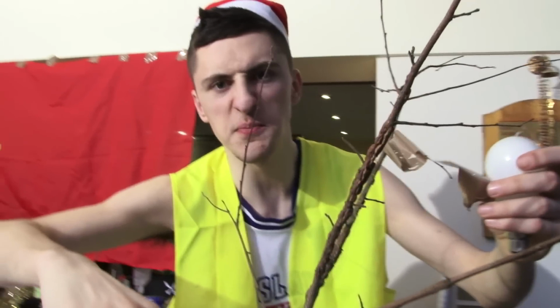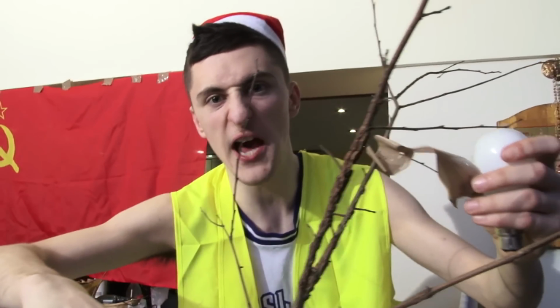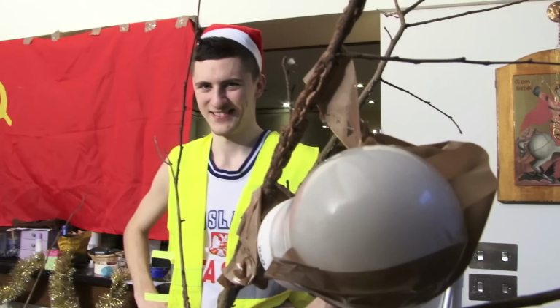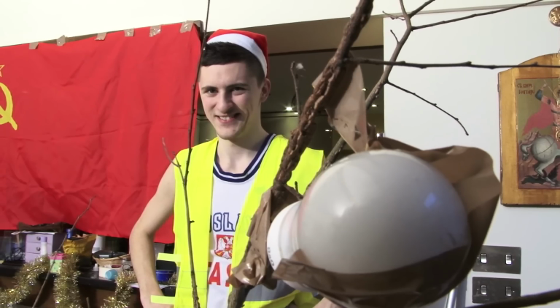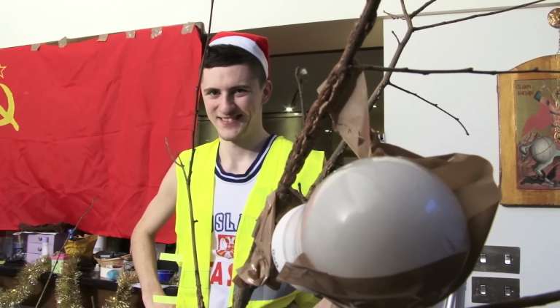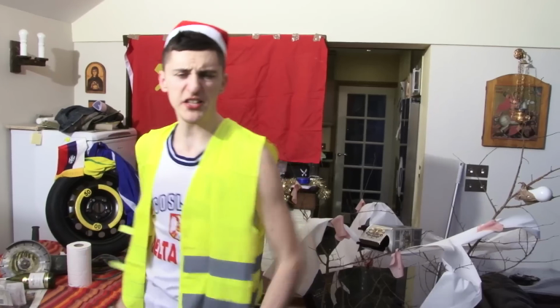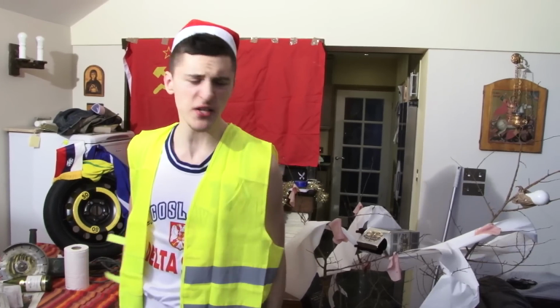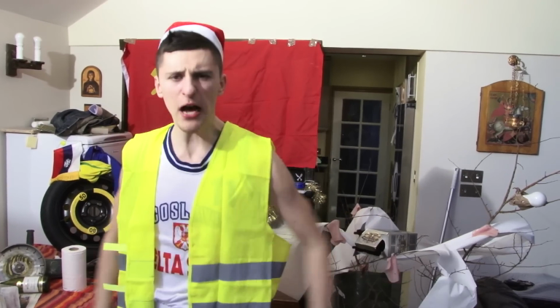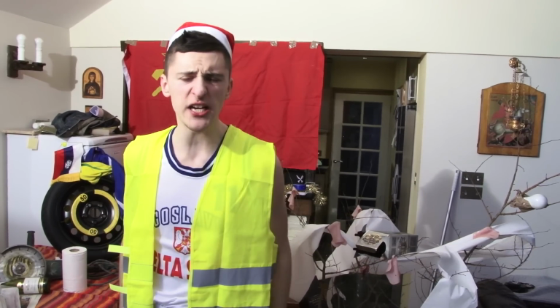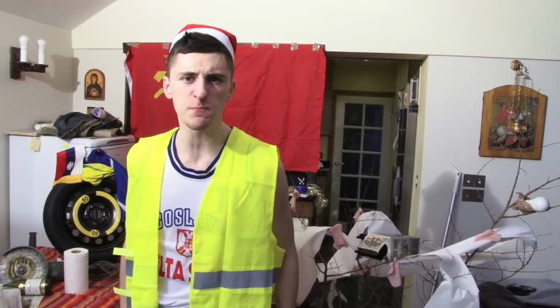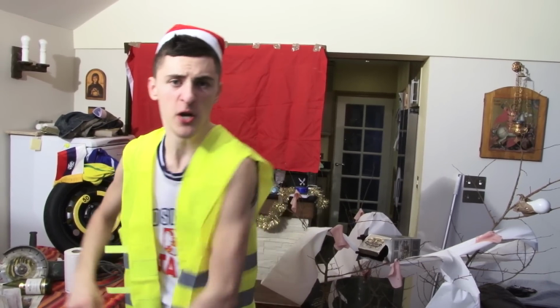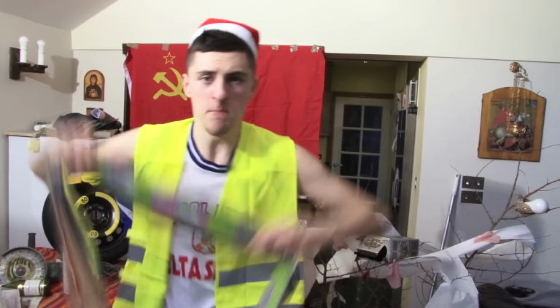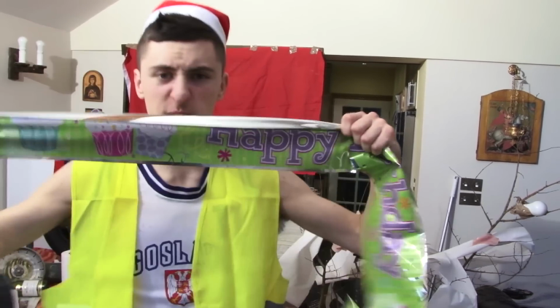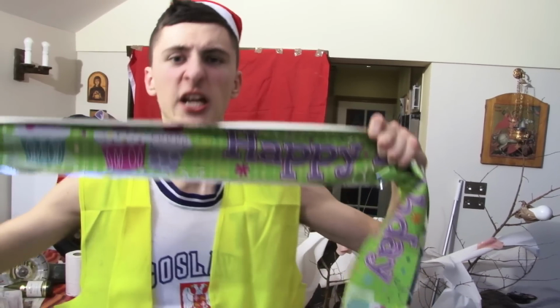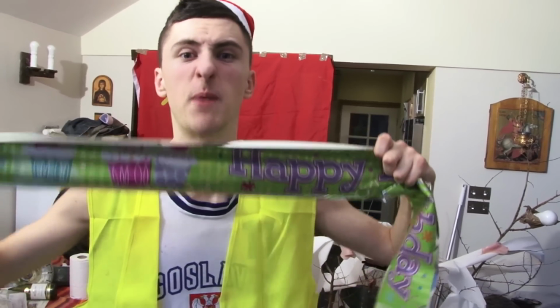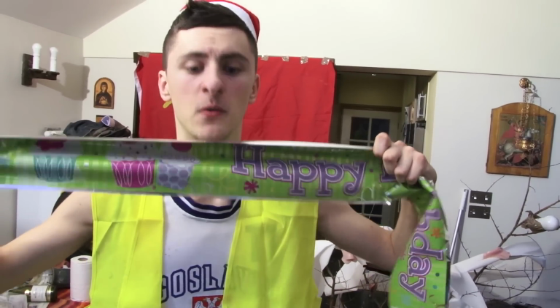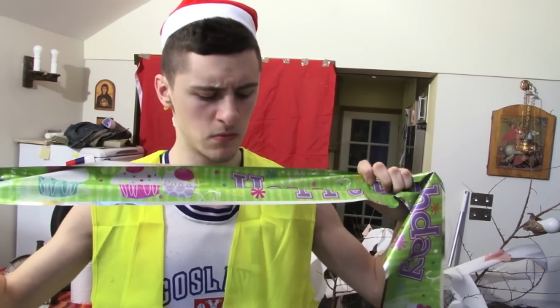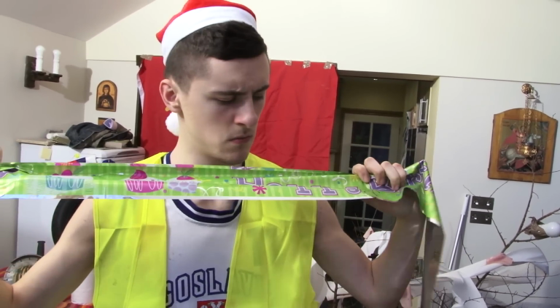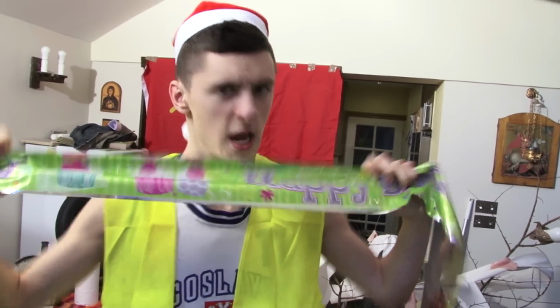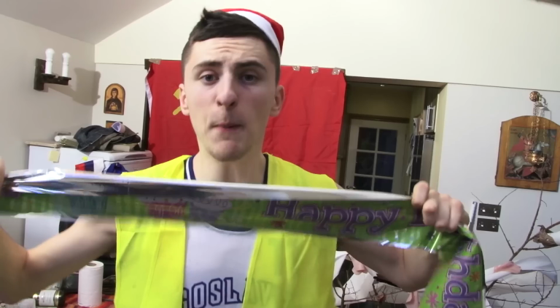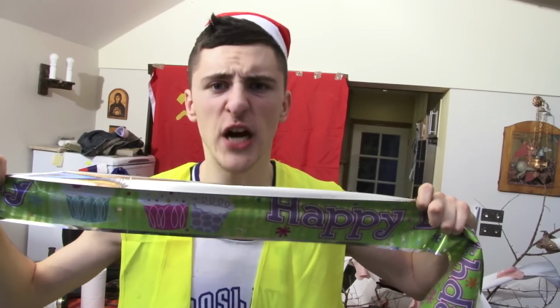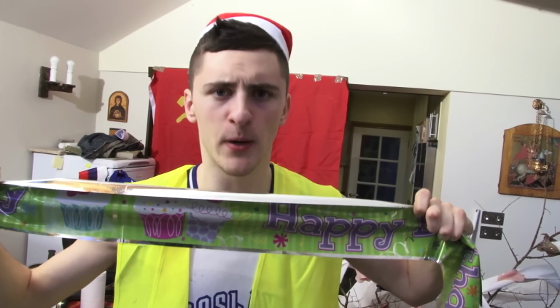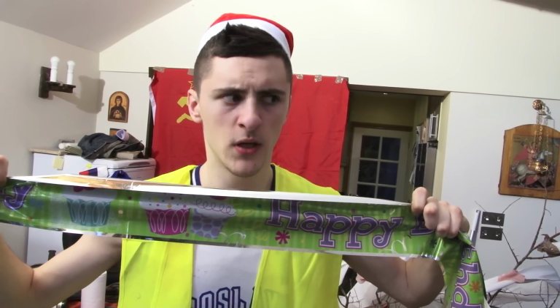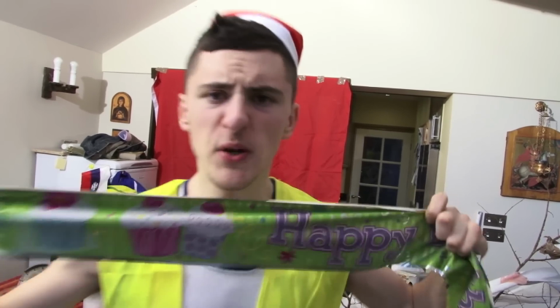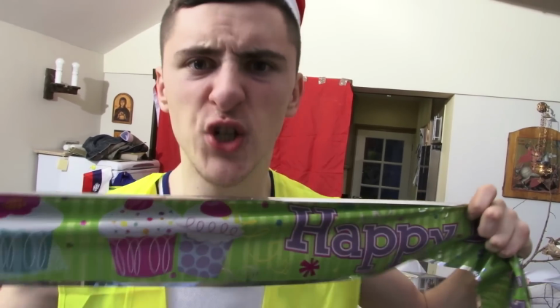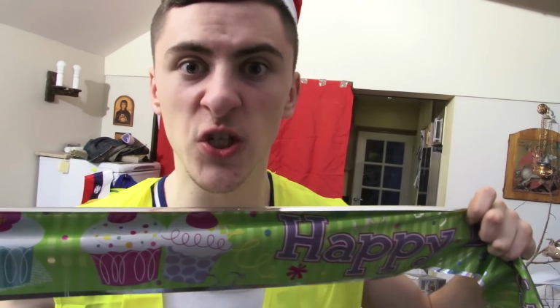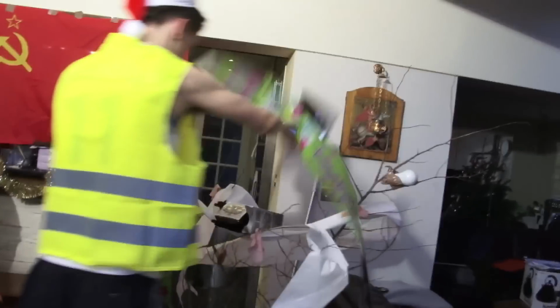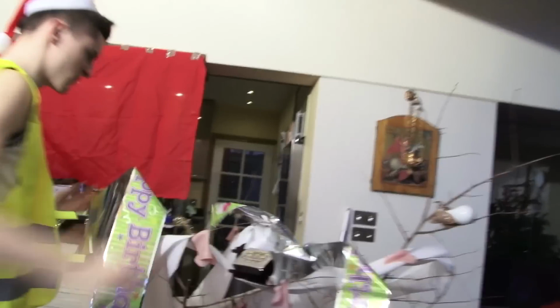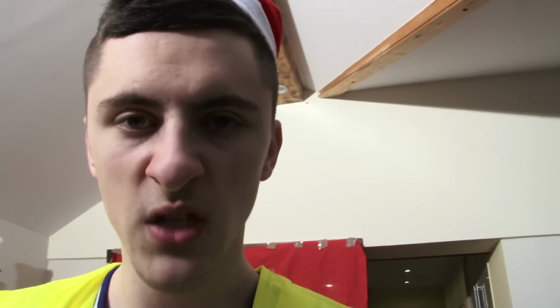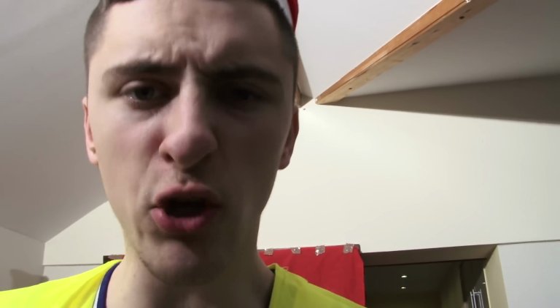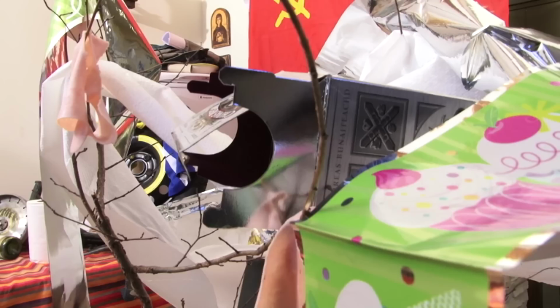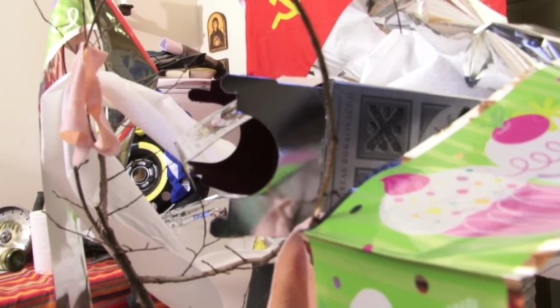Christmas light! What is Christmas without shiny Christmas paper? Many Christmas shiny paper! Happy birthday shiny paper — it's a birthday for Jesus! Decoration complete!